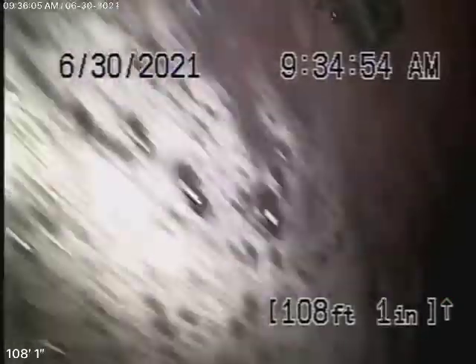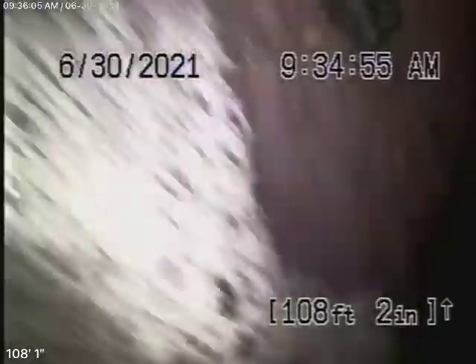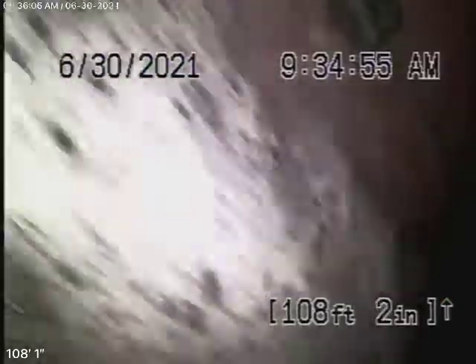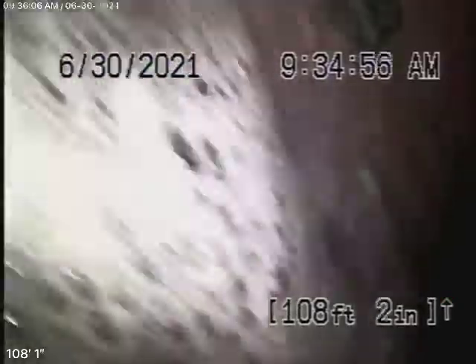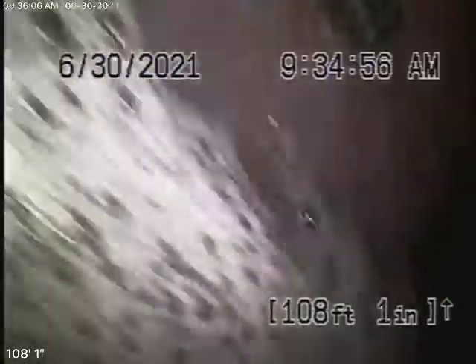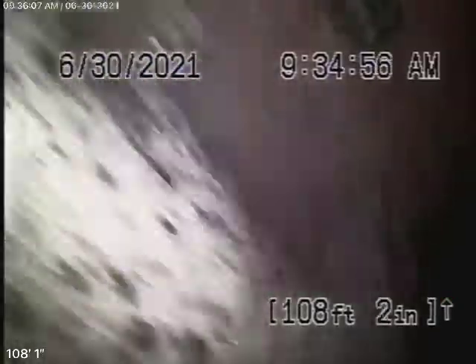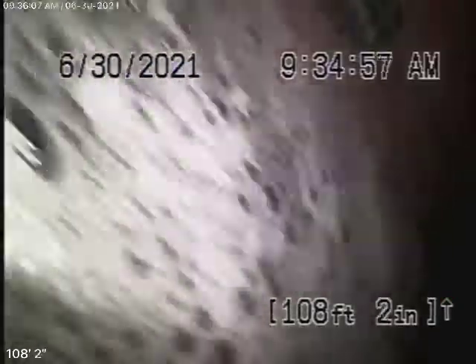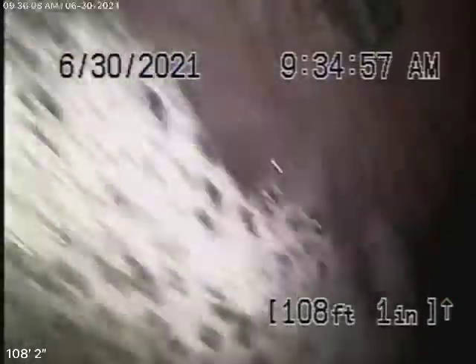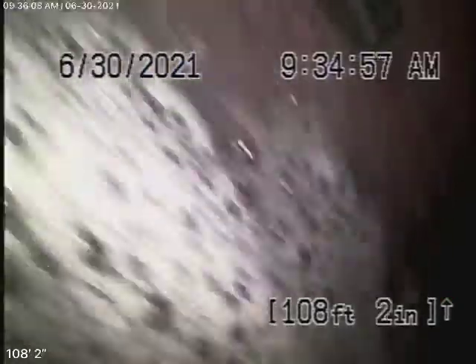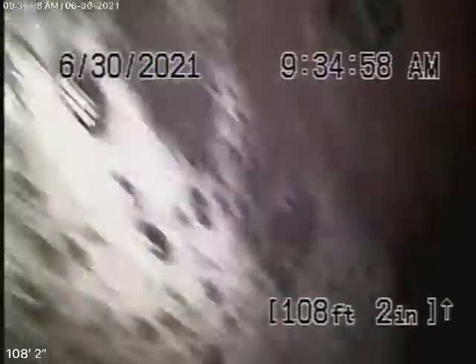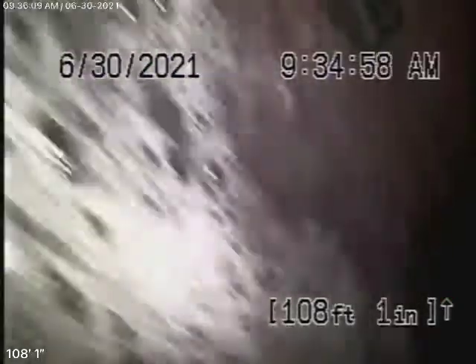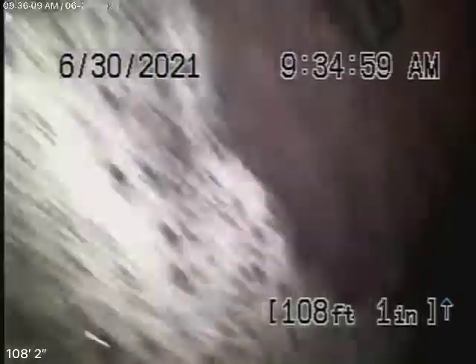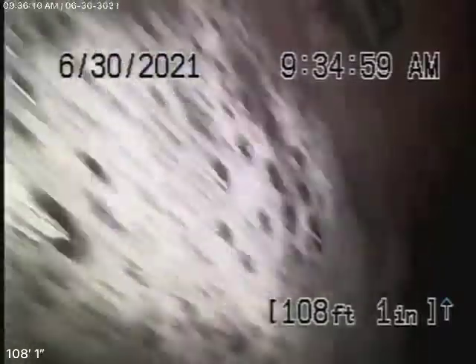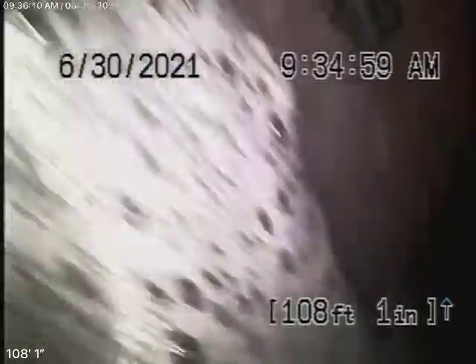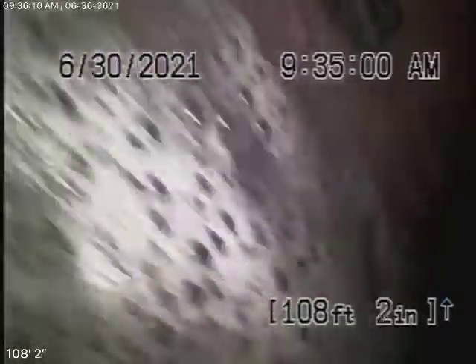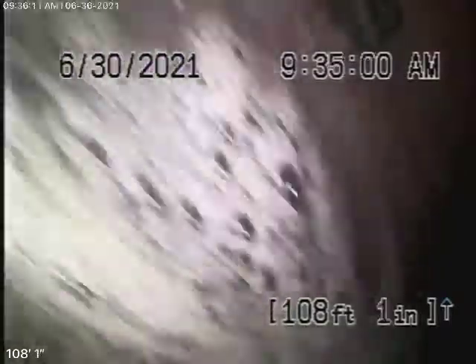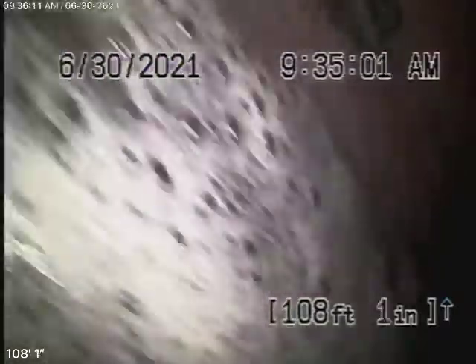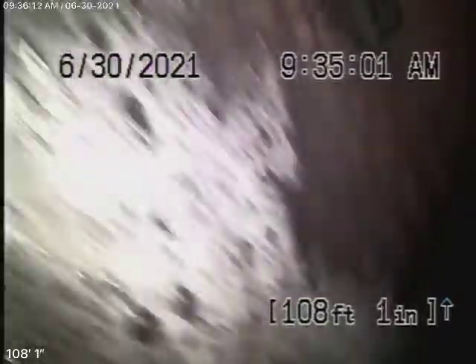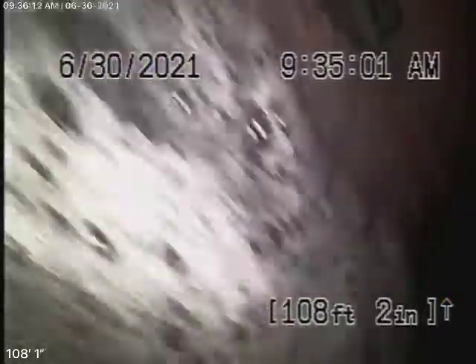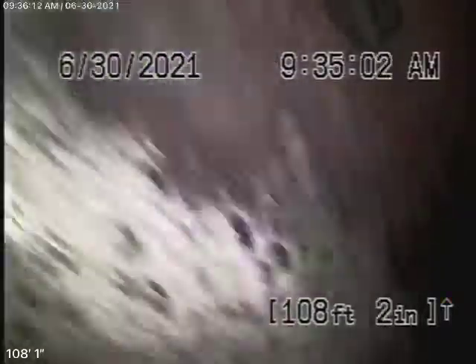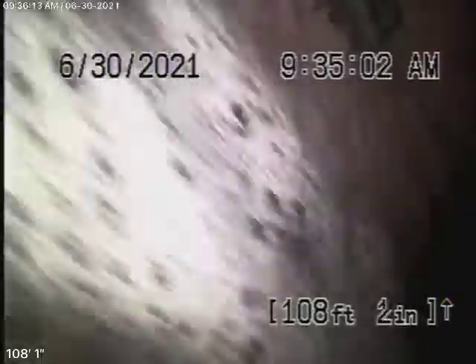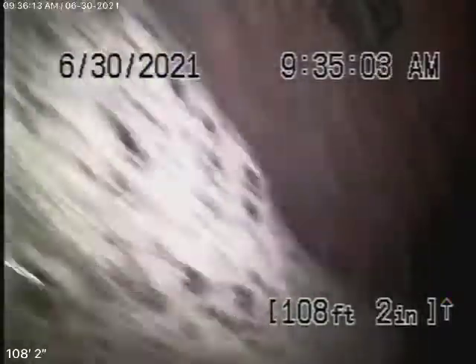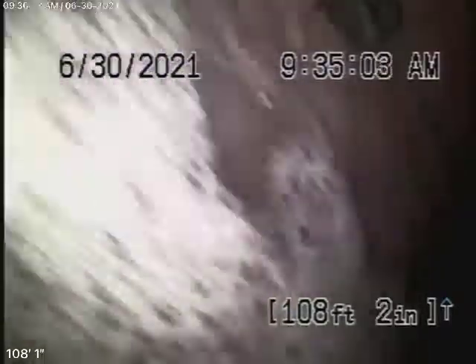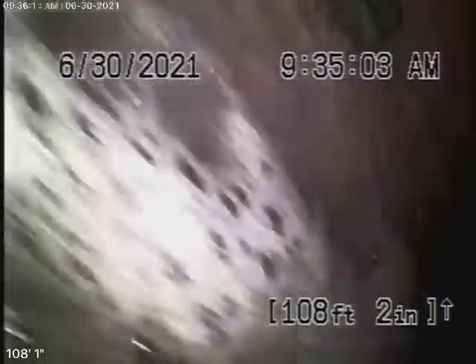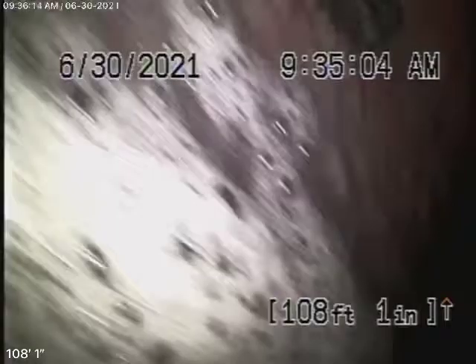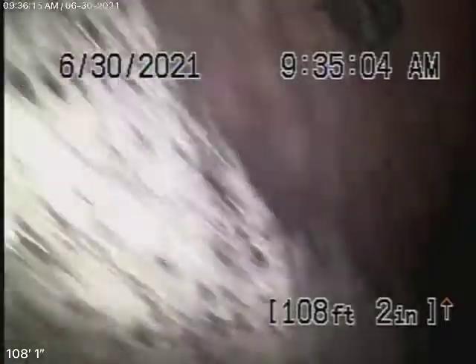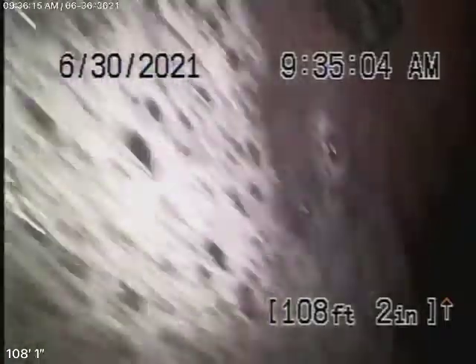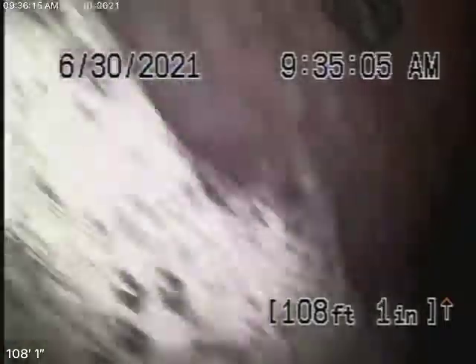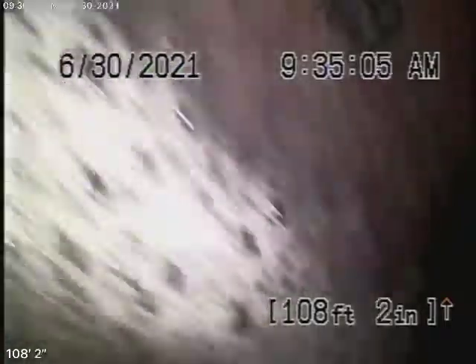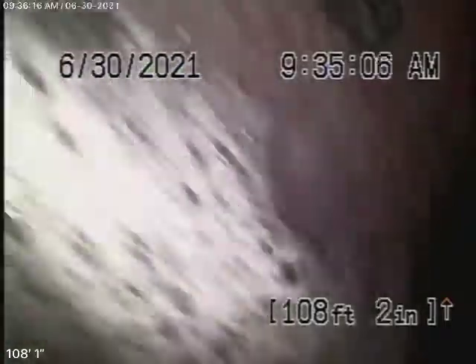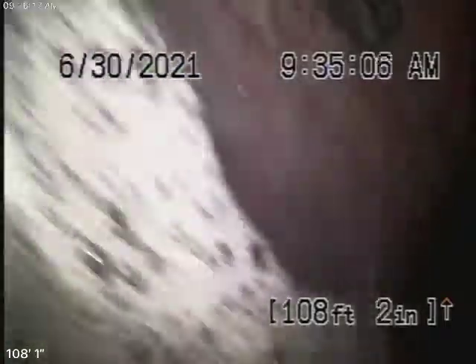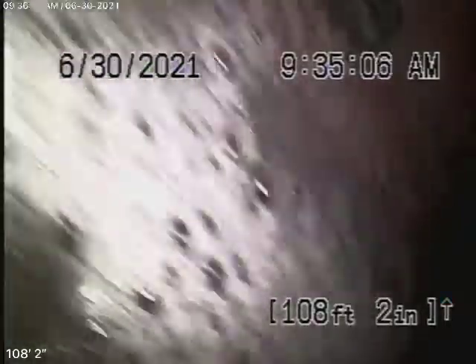We're here at 652 Amador Street in Los Angeles. We're running our camera from a four-inch two-way clean-out located where the pipe exits the house. This is all the way at the top of the steps.